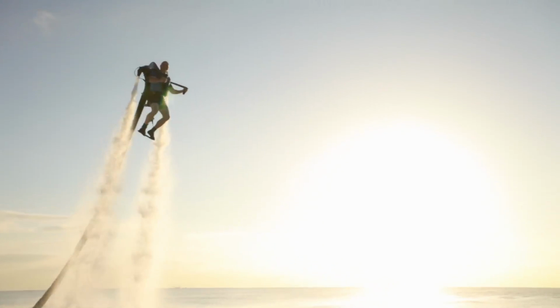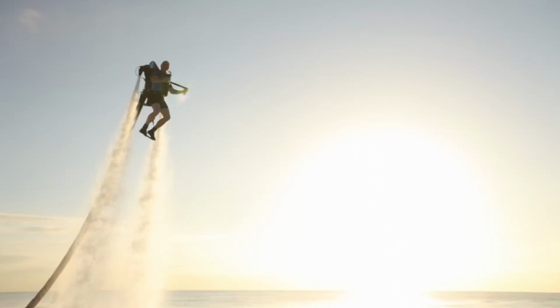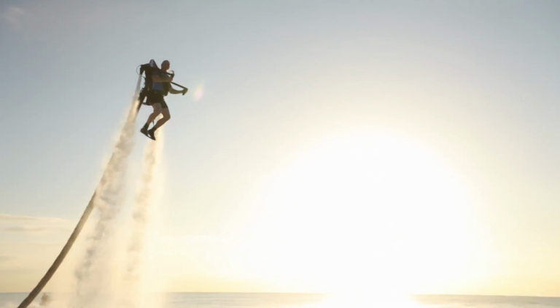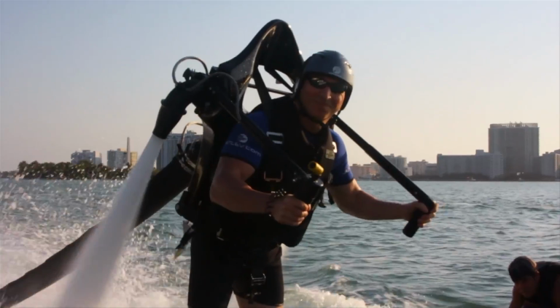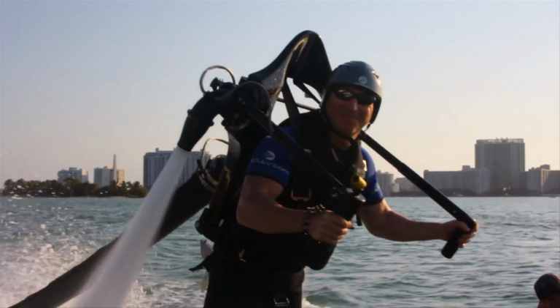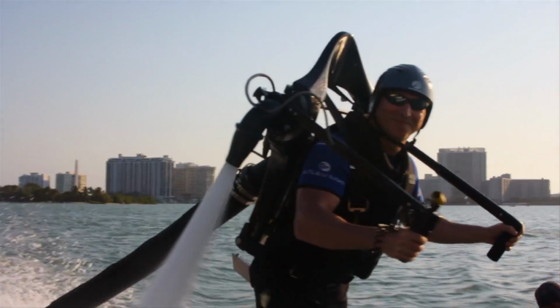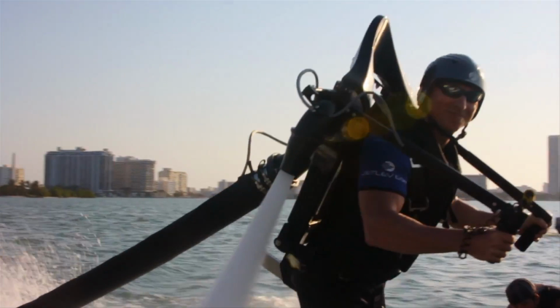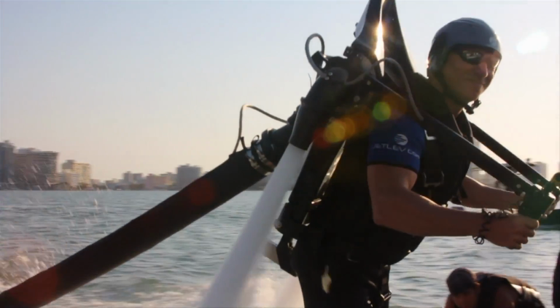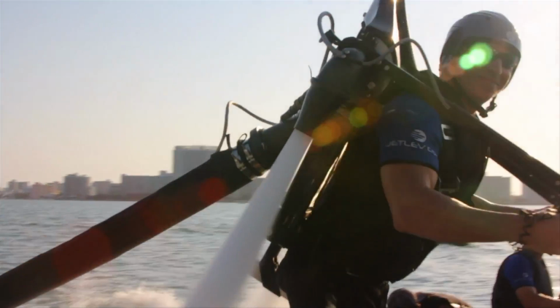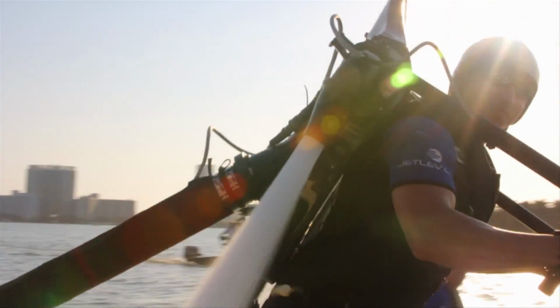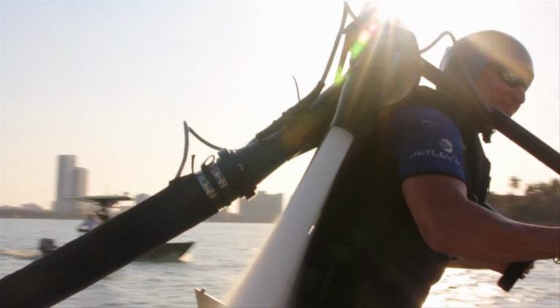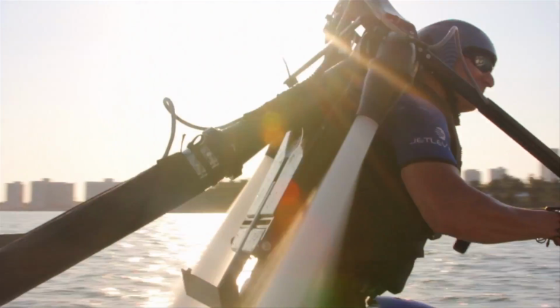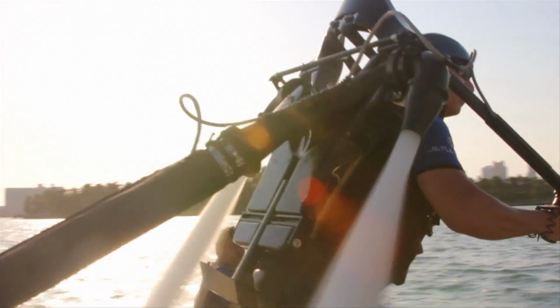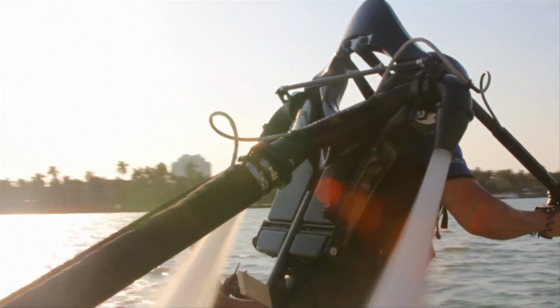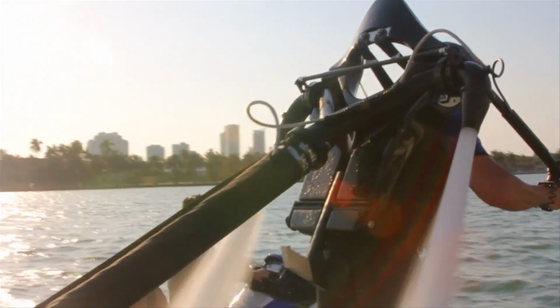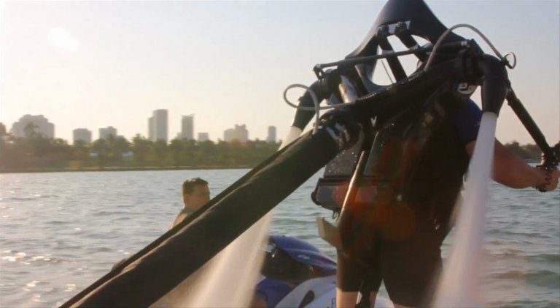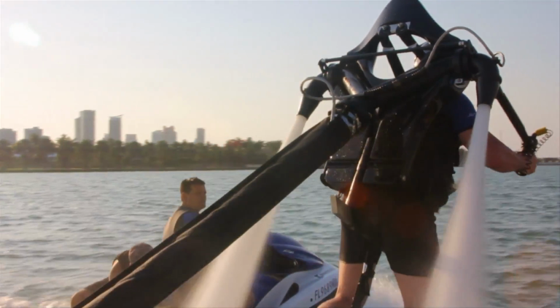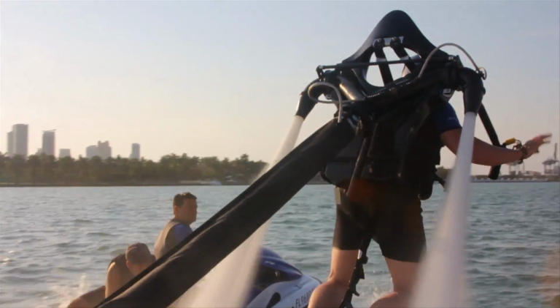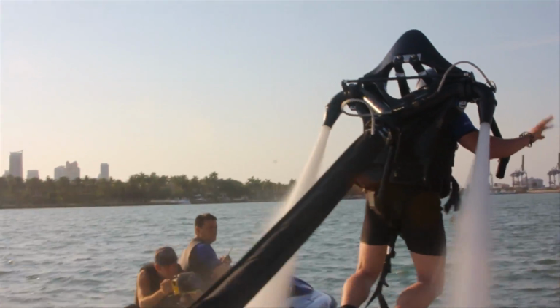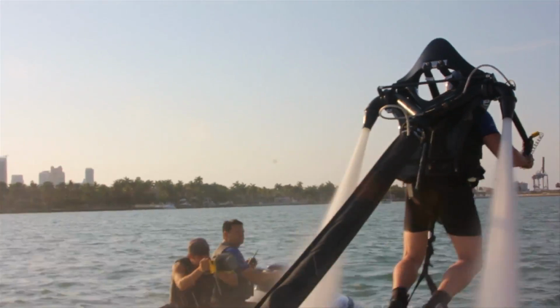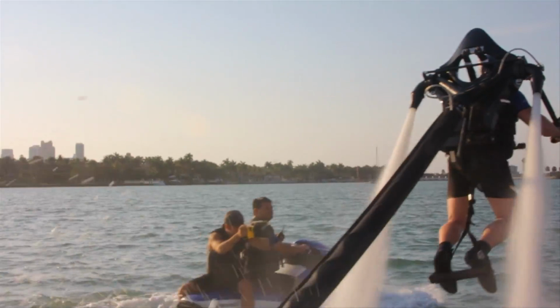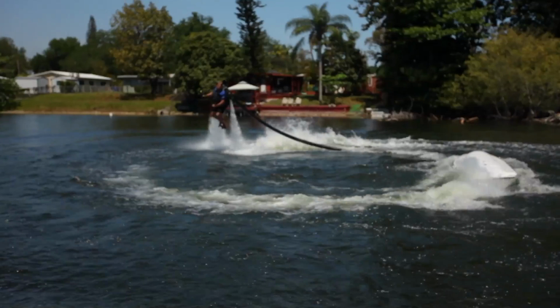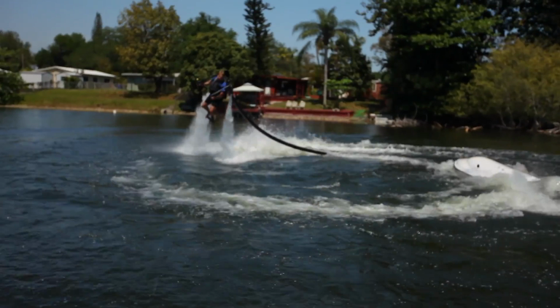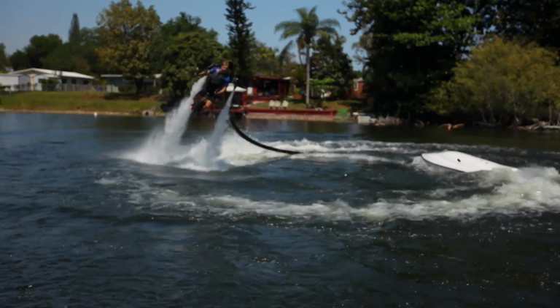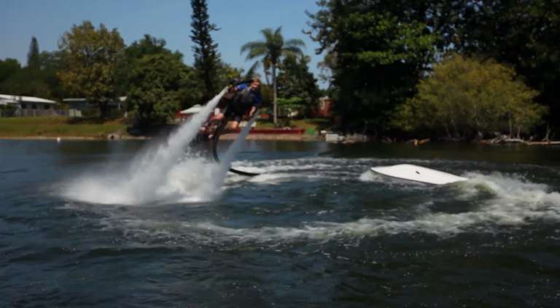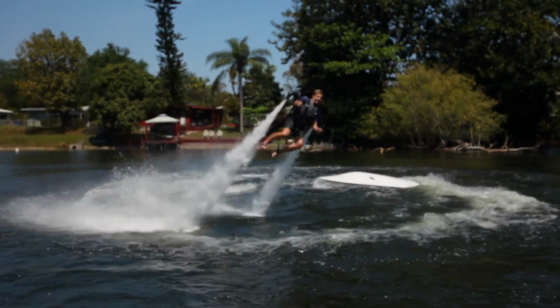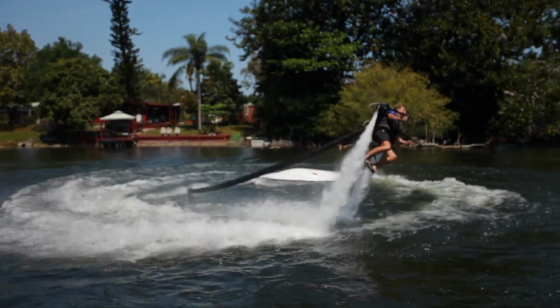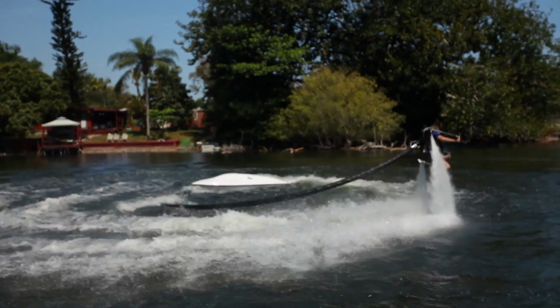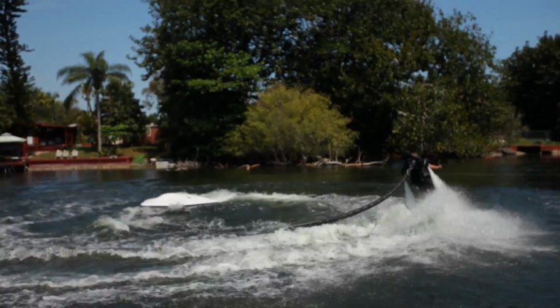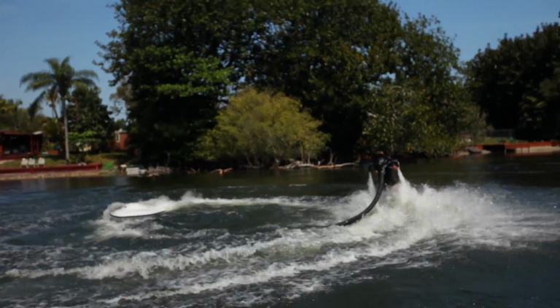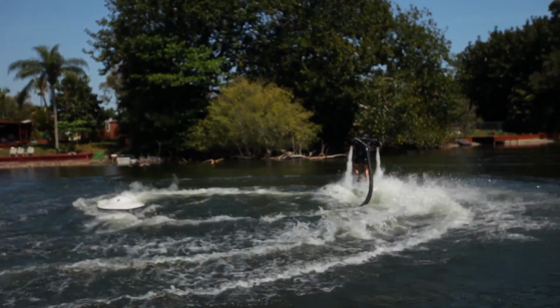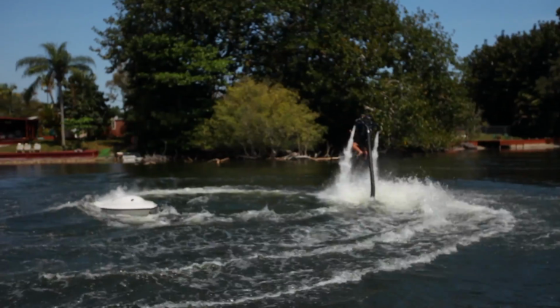When the water reaches the ultralight backpack, it's directed through two nozzles at up to 60 psi. Aiming the nozzles creates smooth, stable turns.